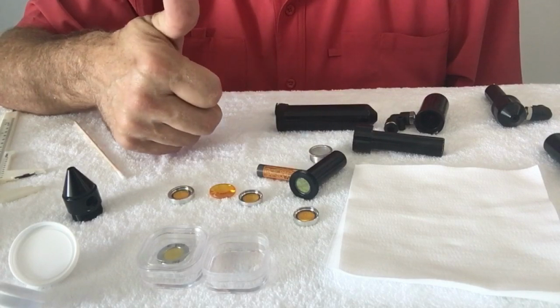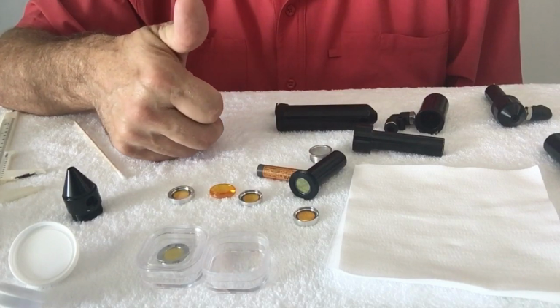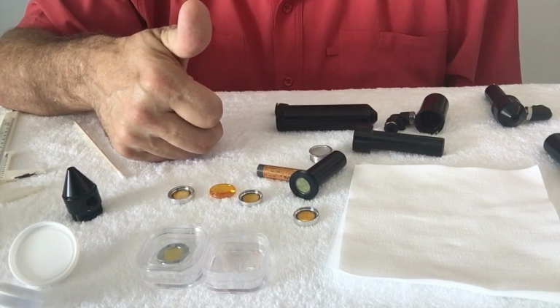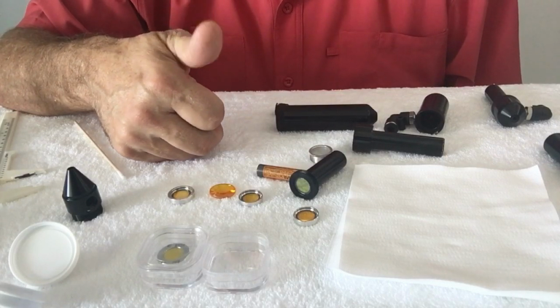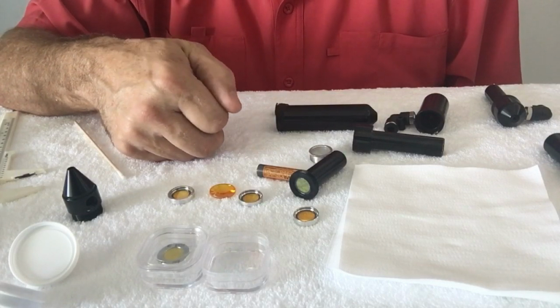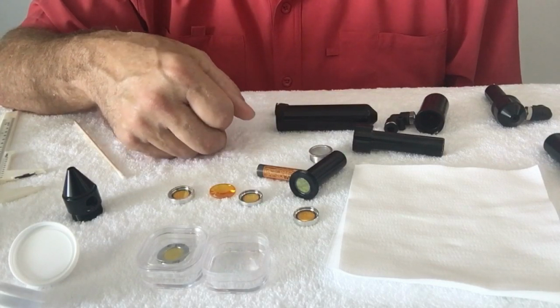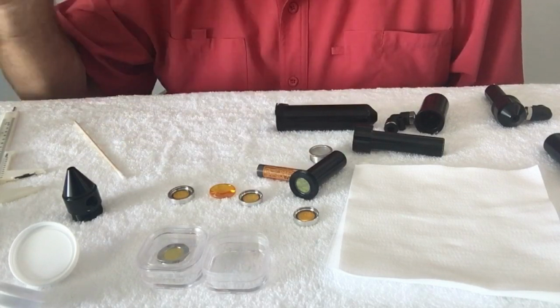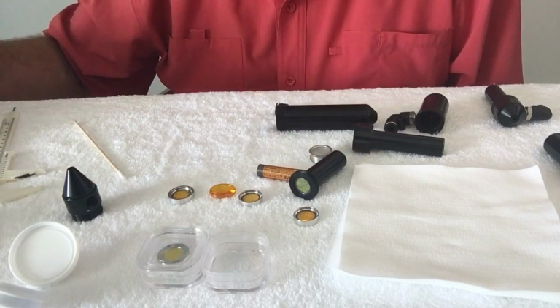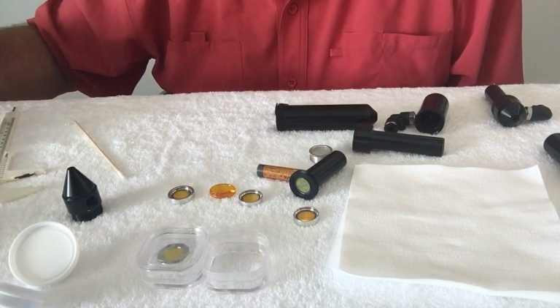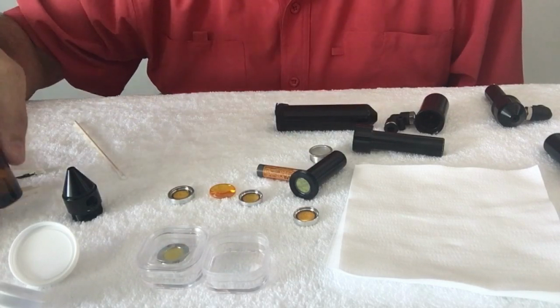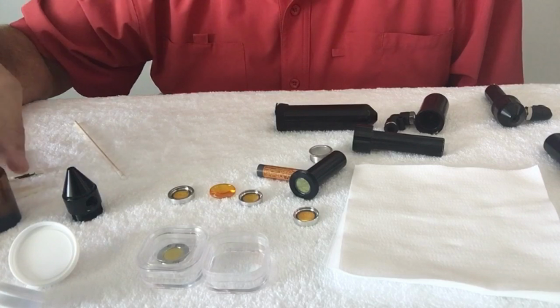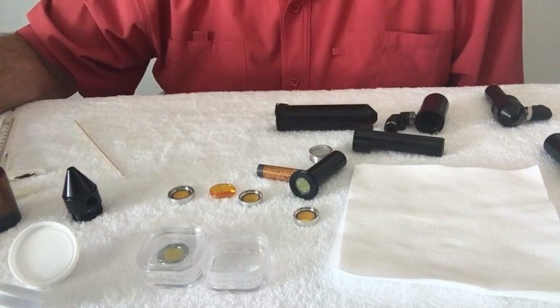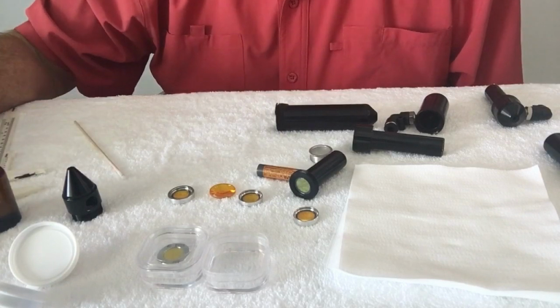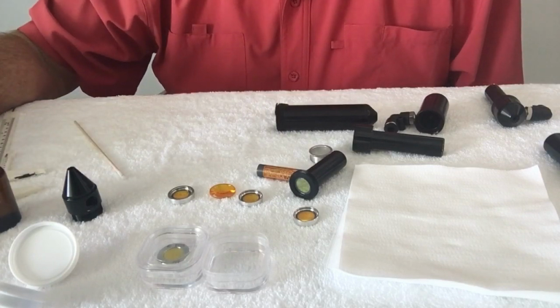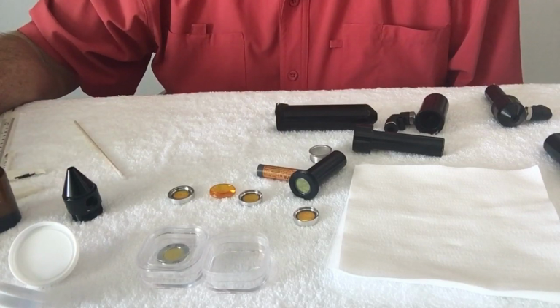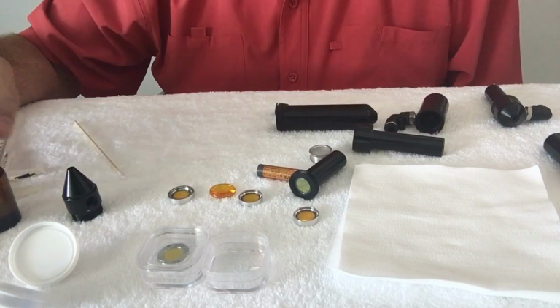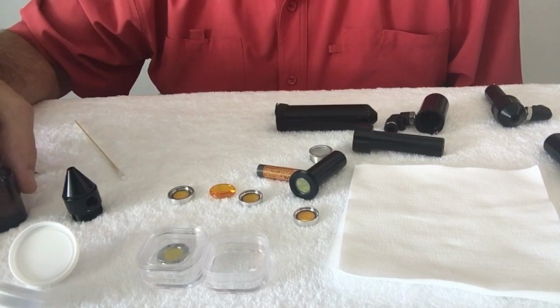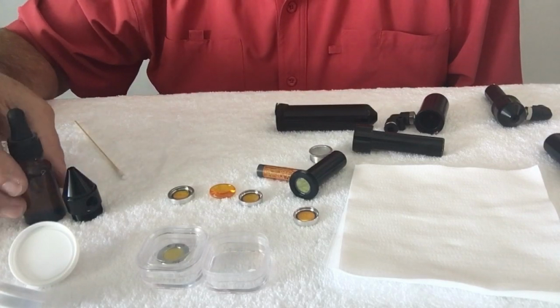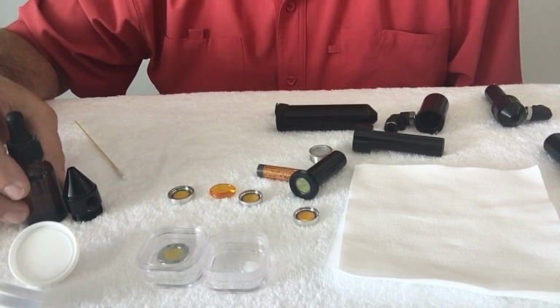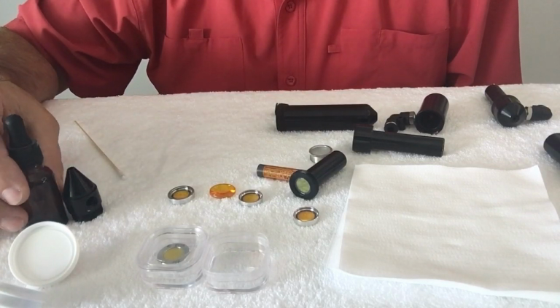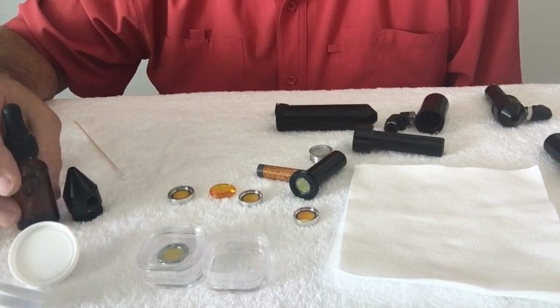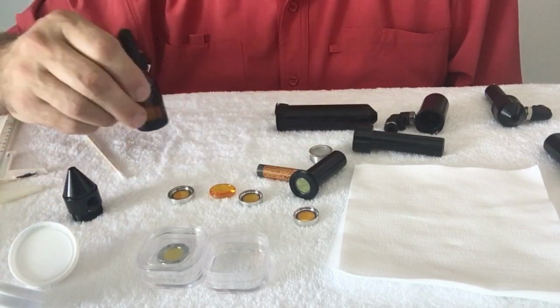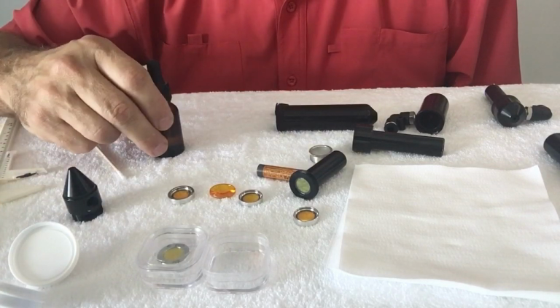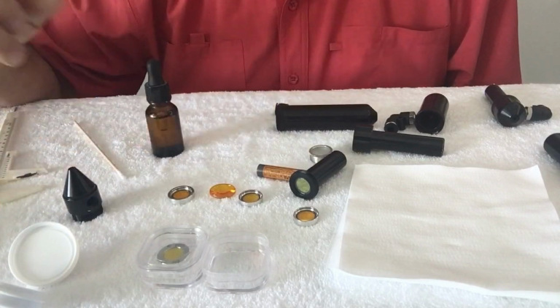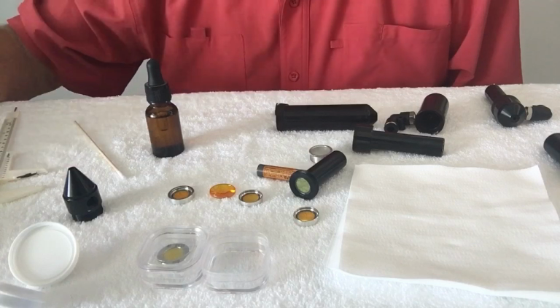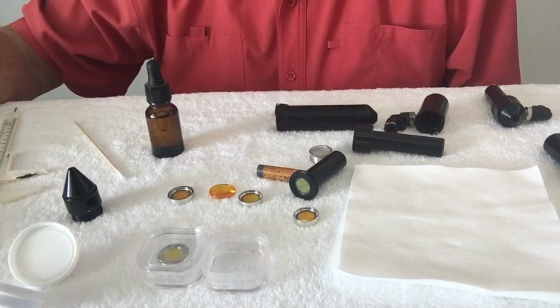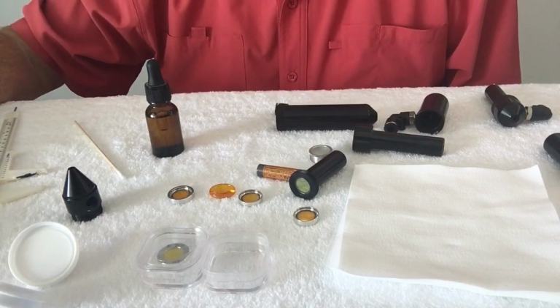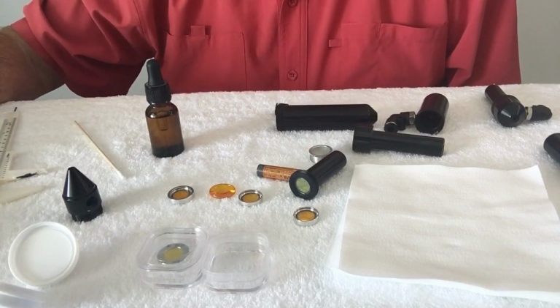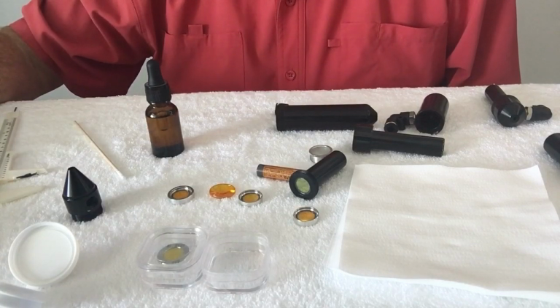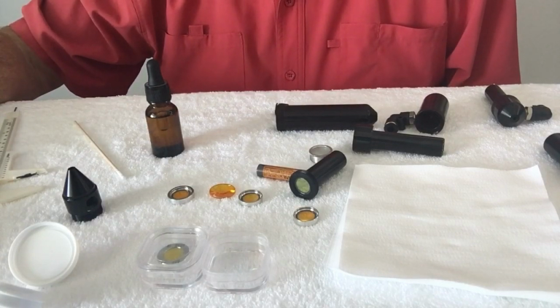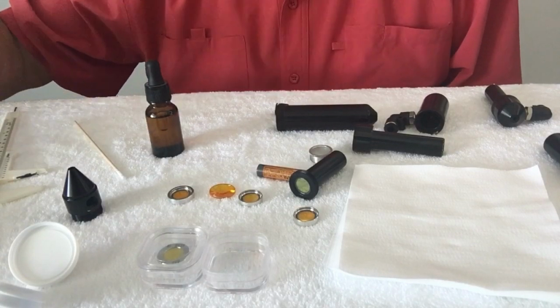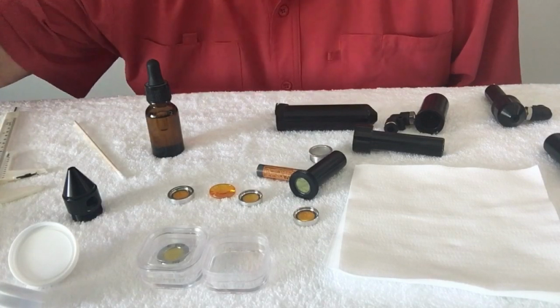Don't touch these with your hands — use 100% acetone or 99% alcohol. Good luck keeping your lenses clean, and hope to see you again soon. Bye.